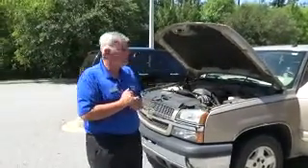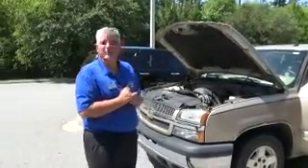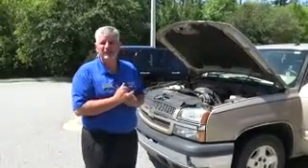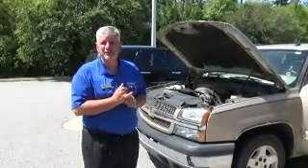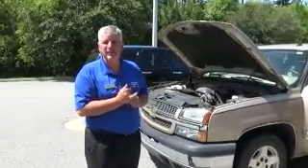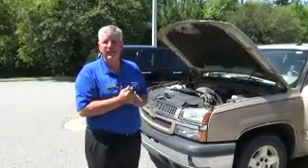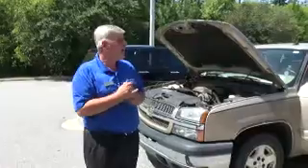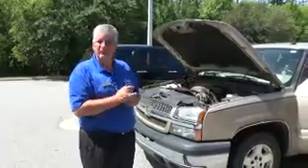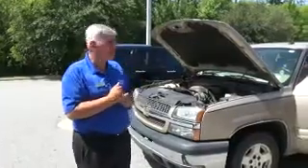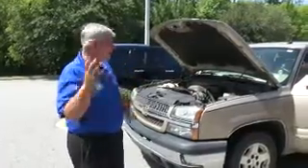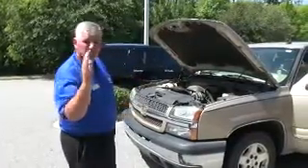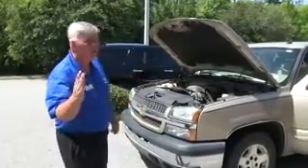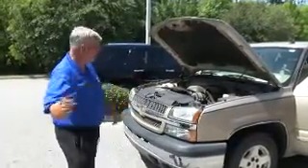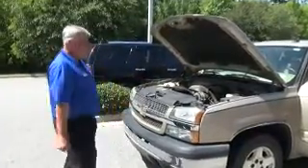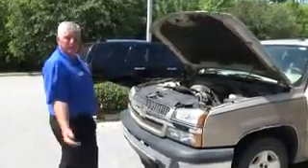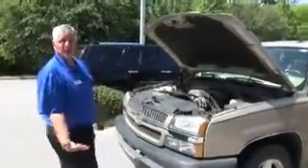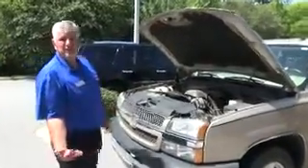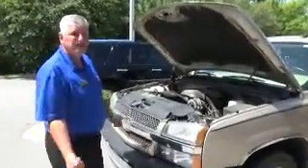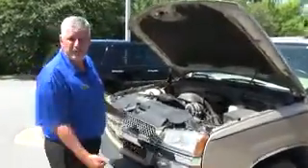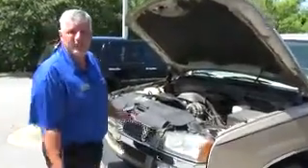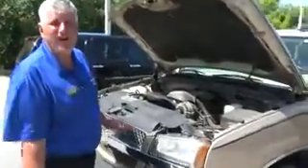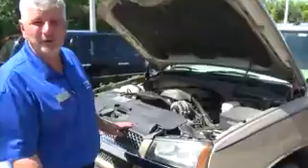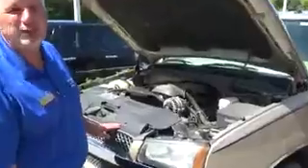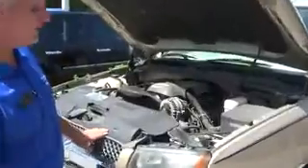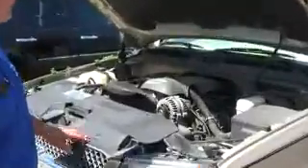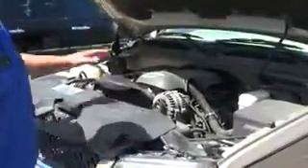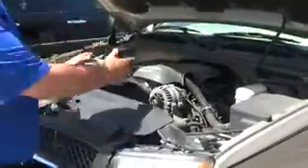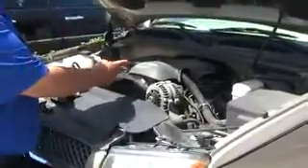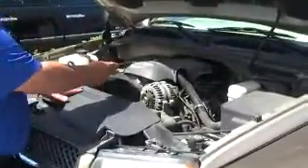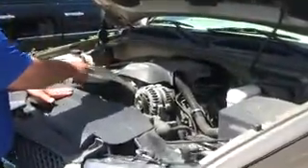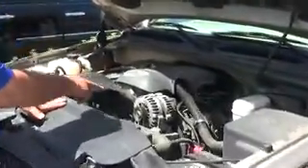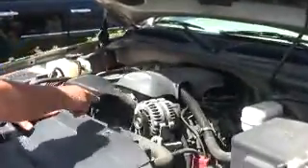We want to make sure that that doesn't happen here at Franklin Chevrolet. To start off with, this is a 2005 Chevy Silverado LT2 package with a 5.3 liter V8 engine.